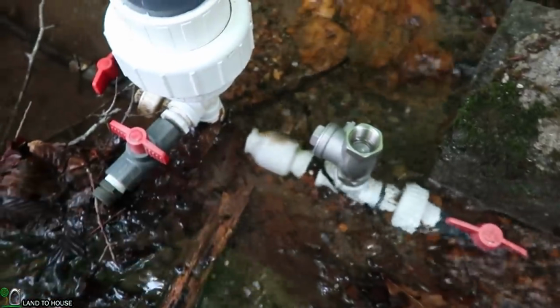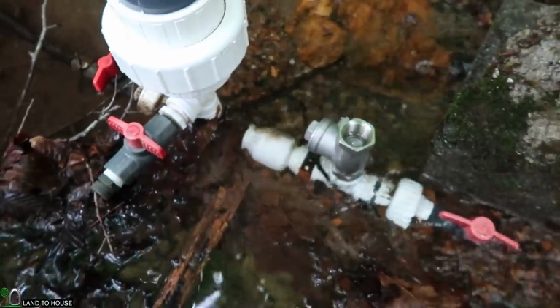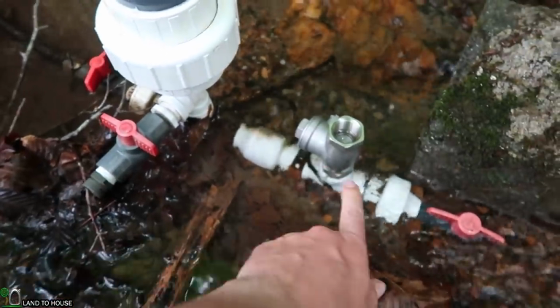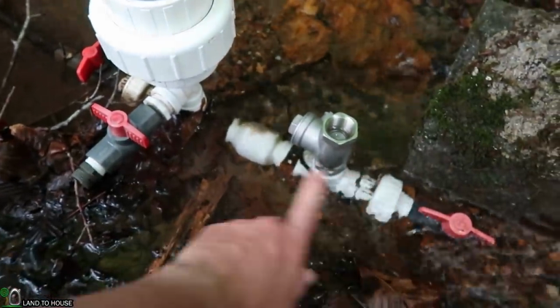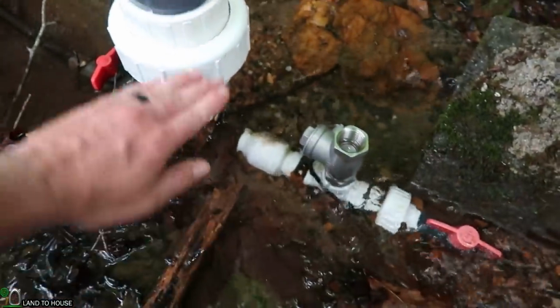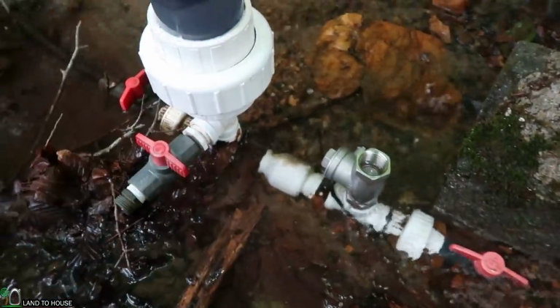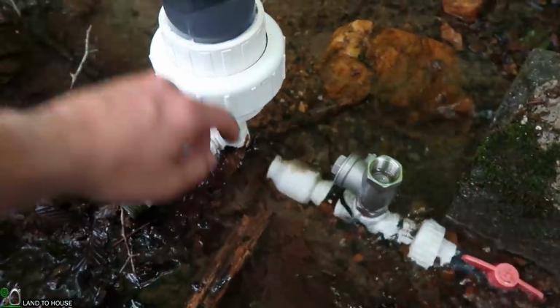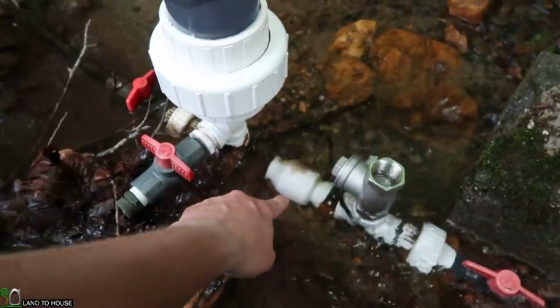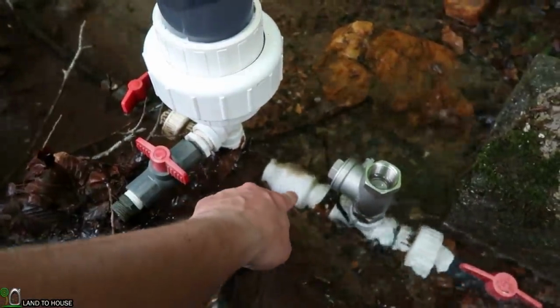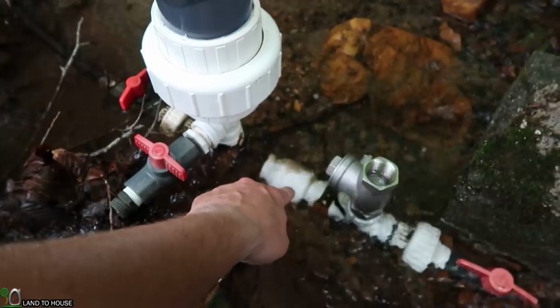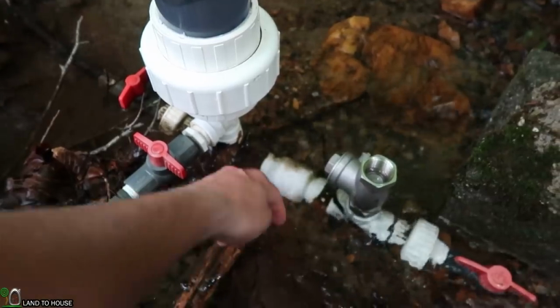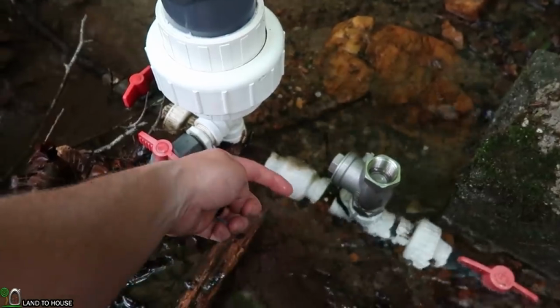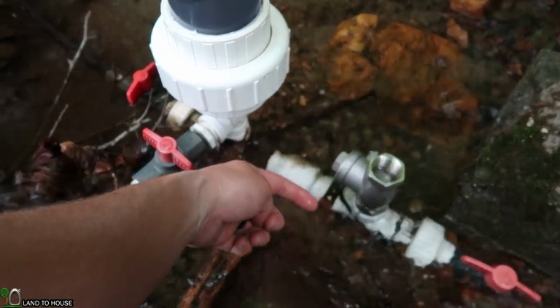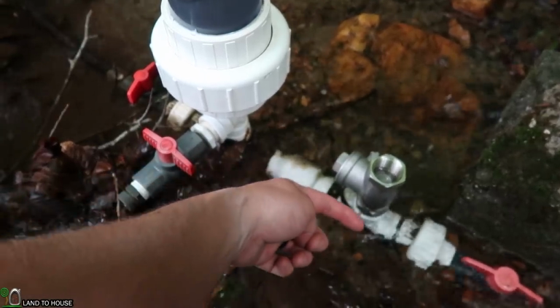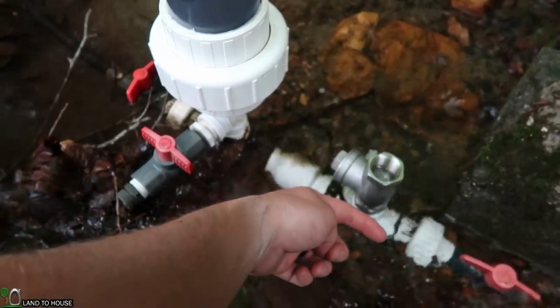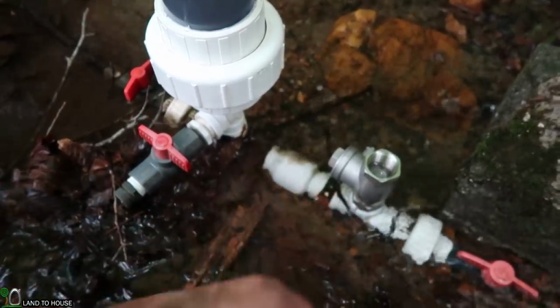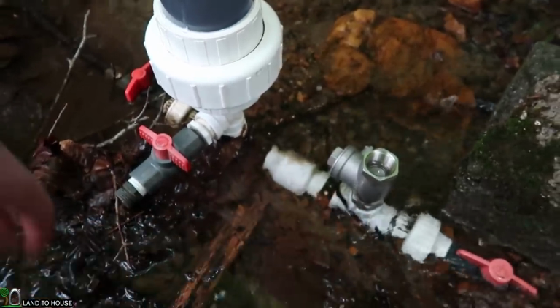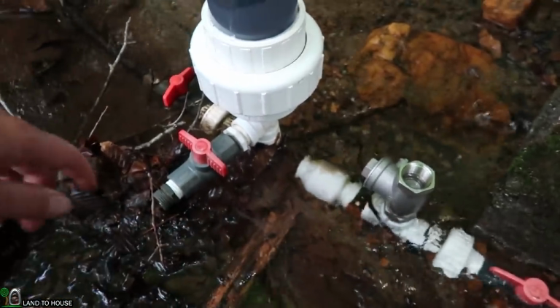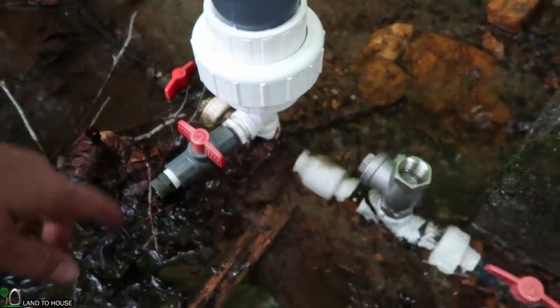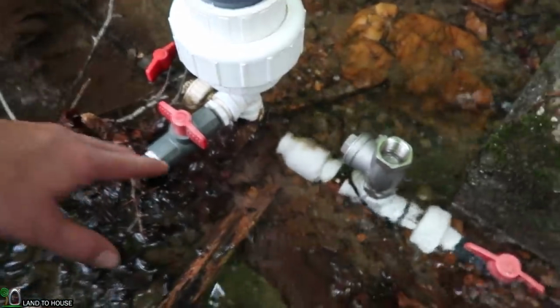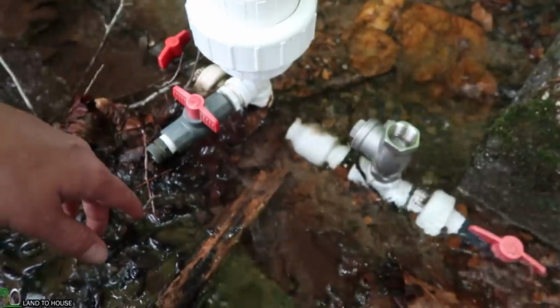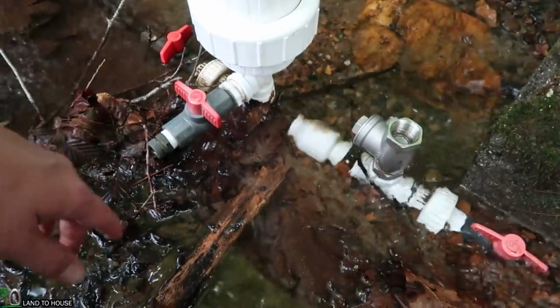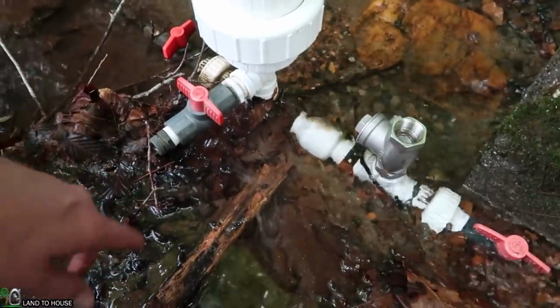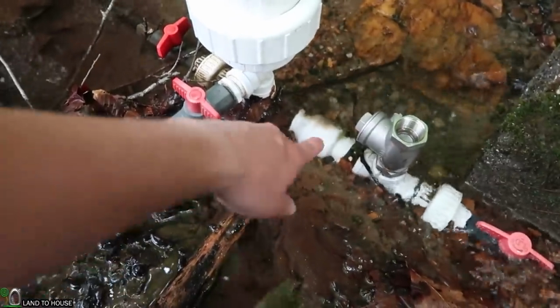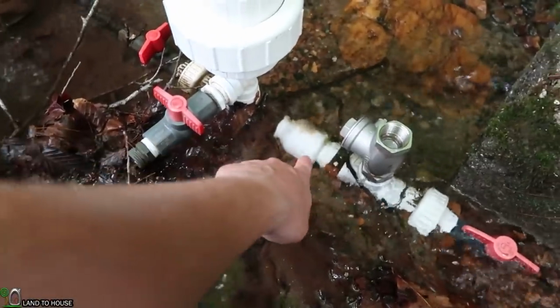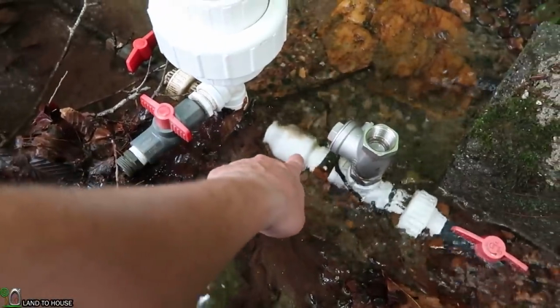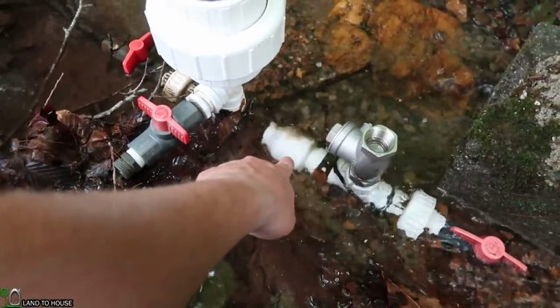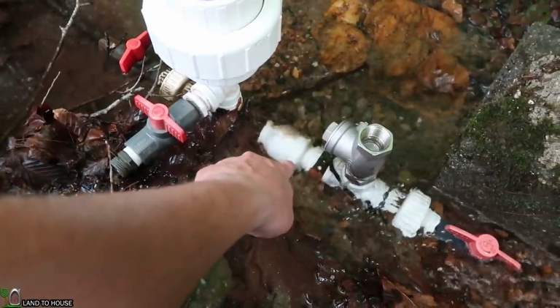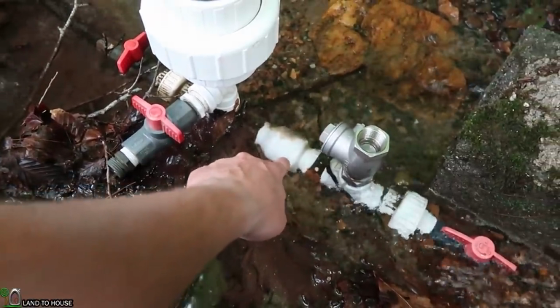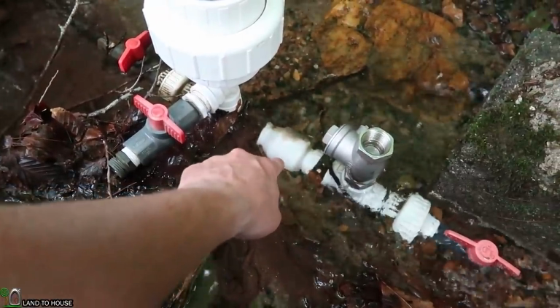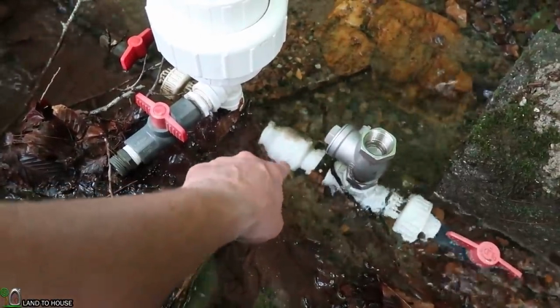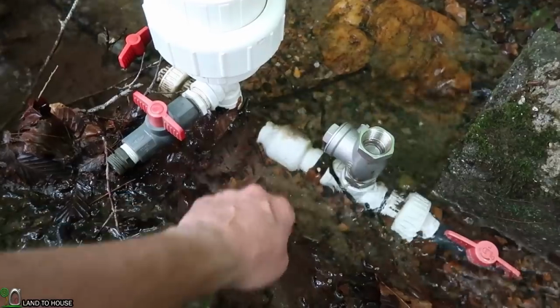Water is going to go in here, fill the tank, and then there's something stuck in here letting water seep back this way. So we're going to take this out of the creek and hopefully remove this valve and find out if it's got some debris stuck in there.